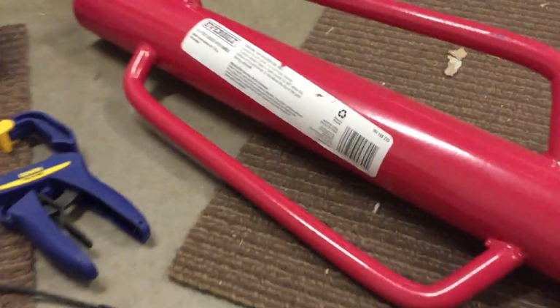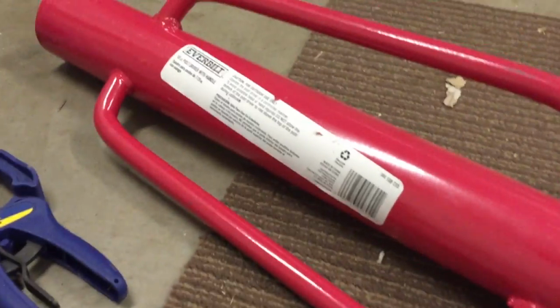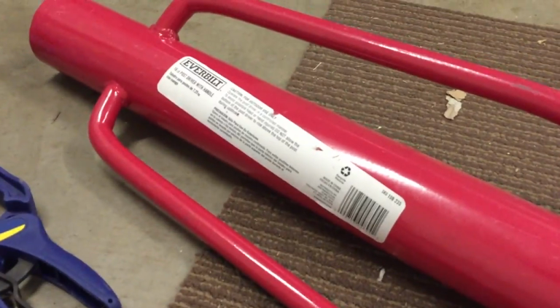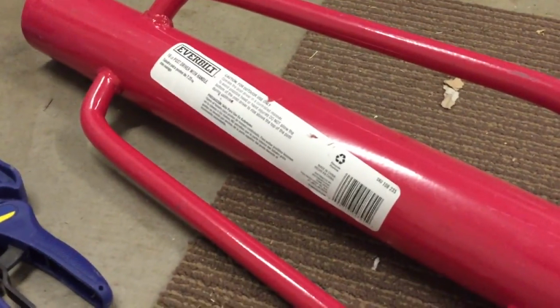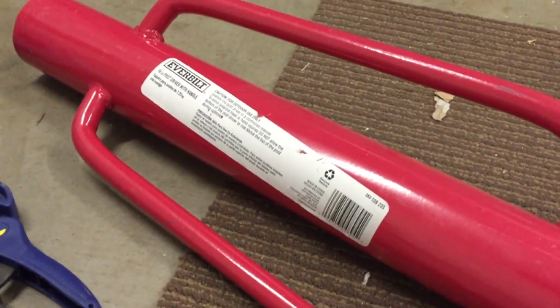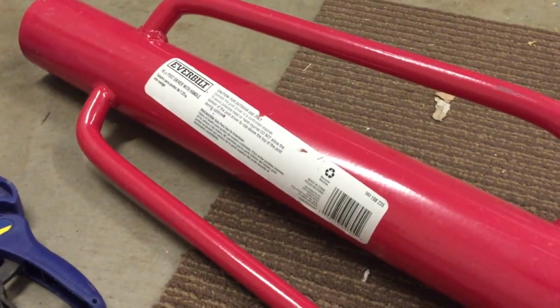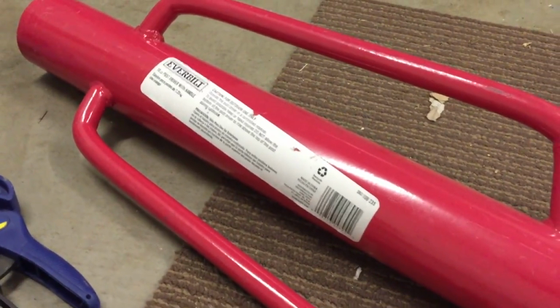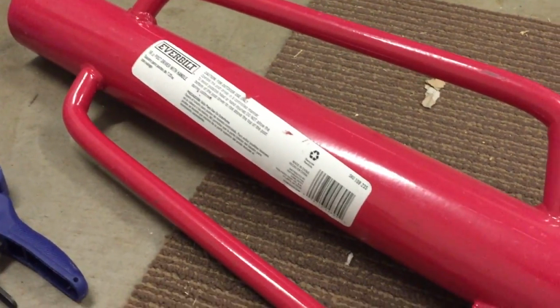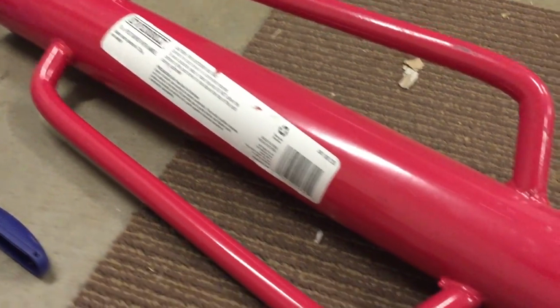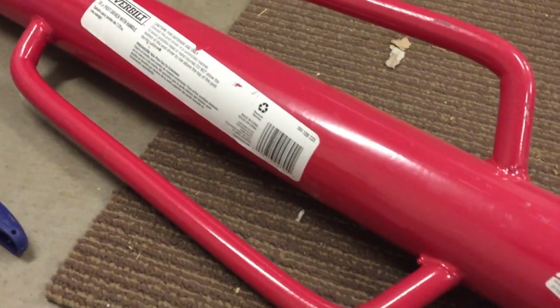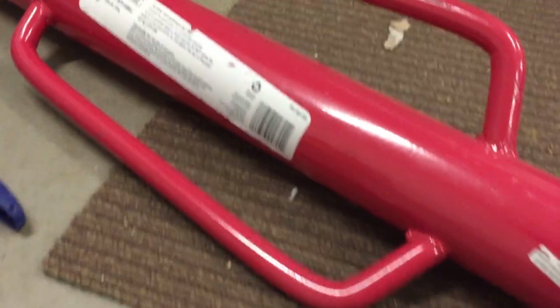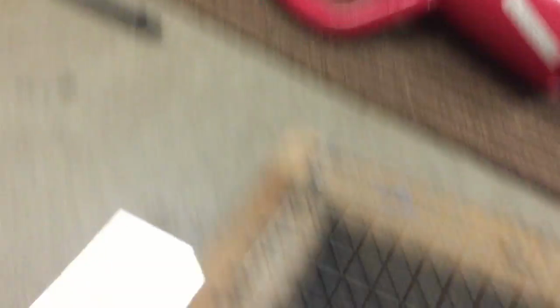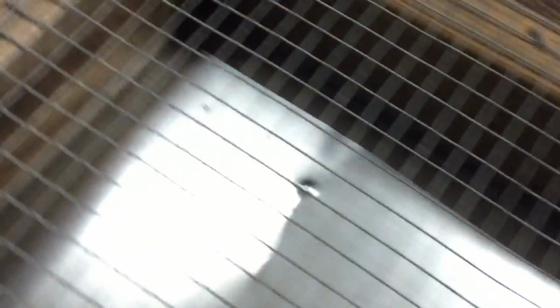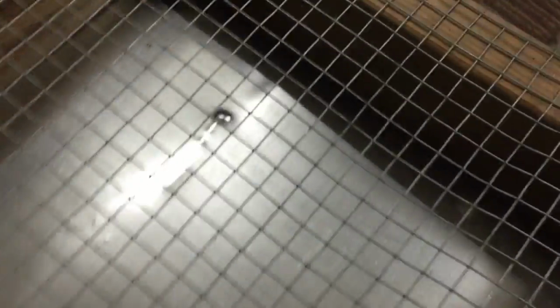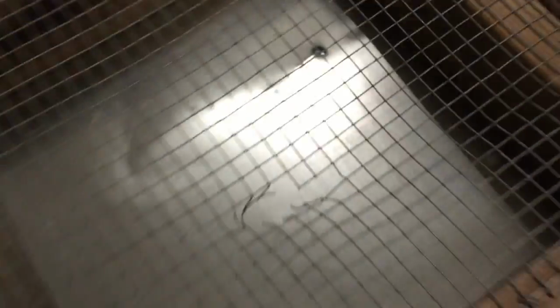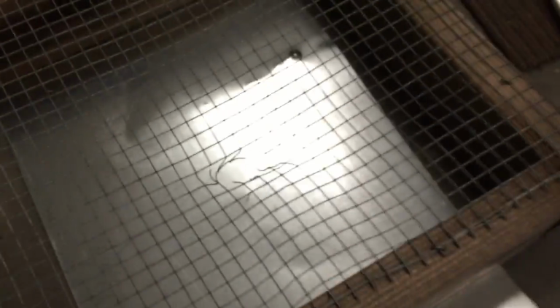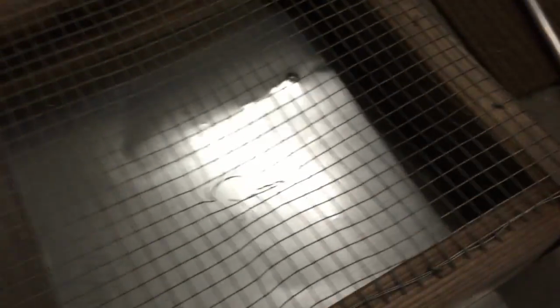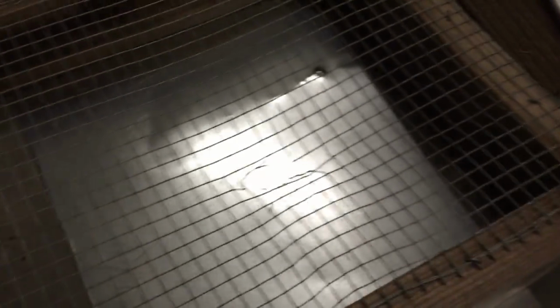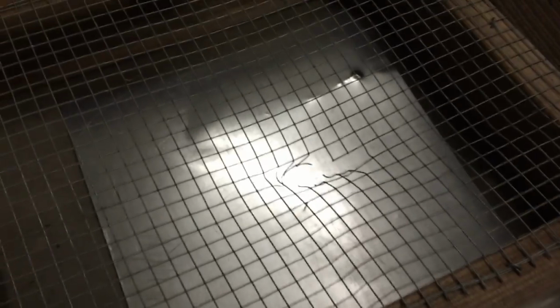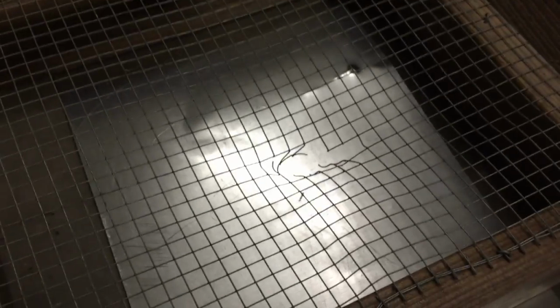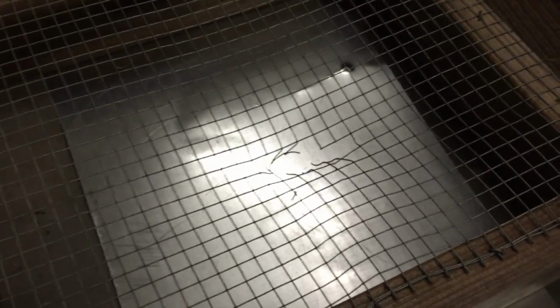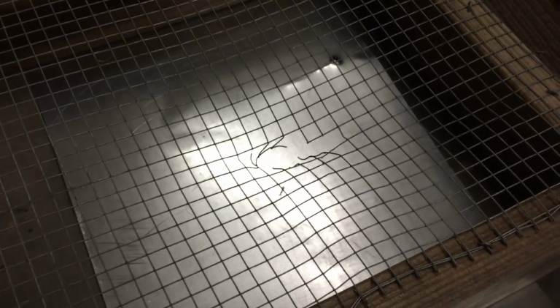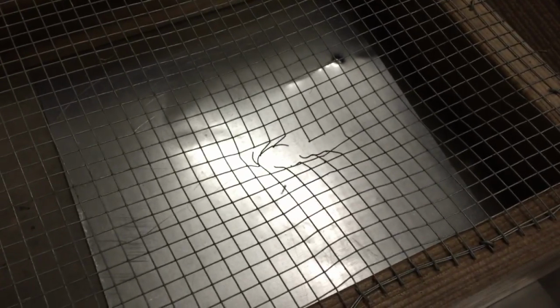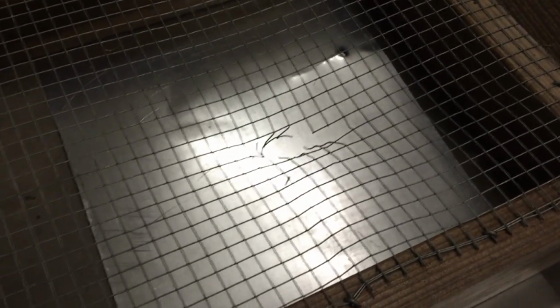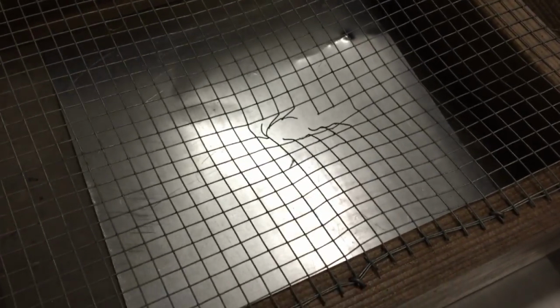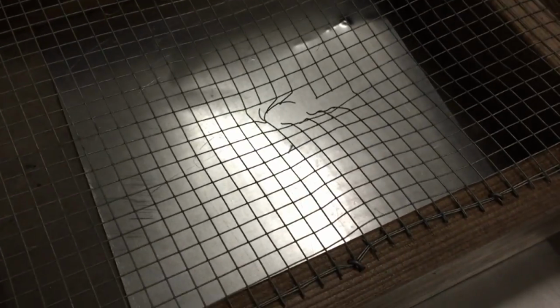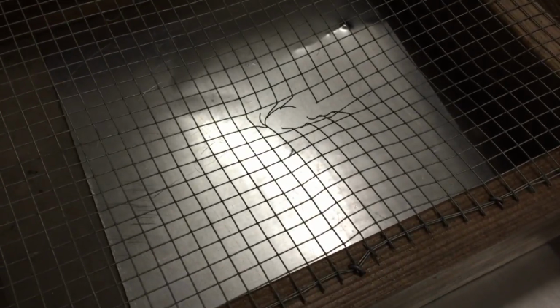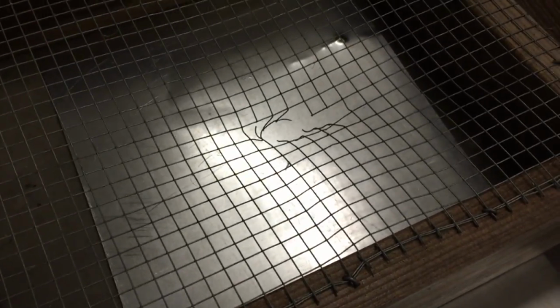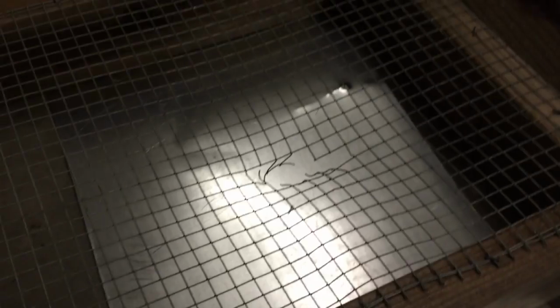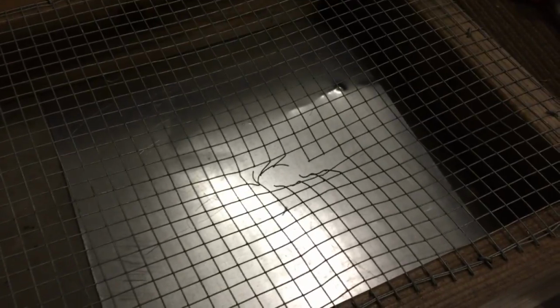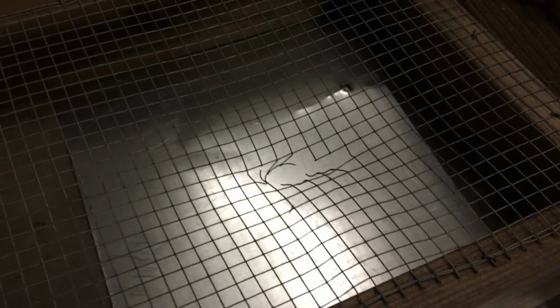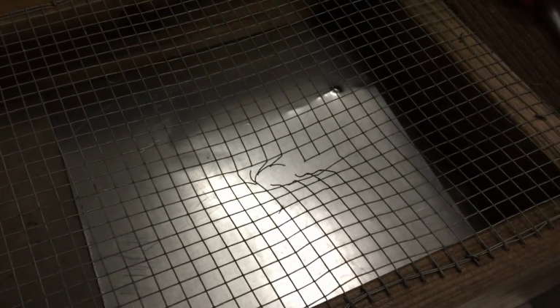I'm going to take the aluminum rod, which I've straightened out, and I'm going to put this 16-pound post driver on the end of it. I'm just going to basically bang it straight down onto this sheet steel and let's see what happens.